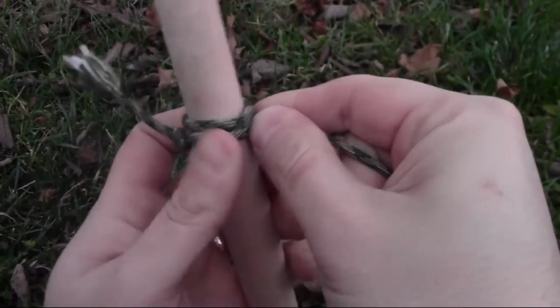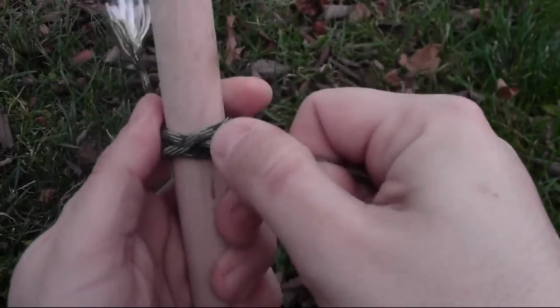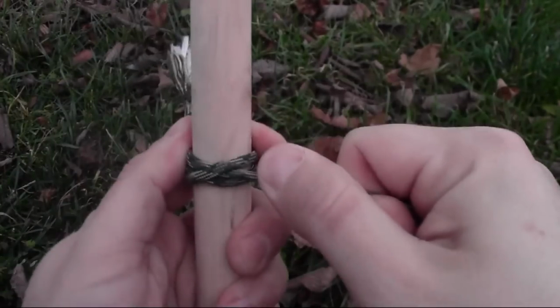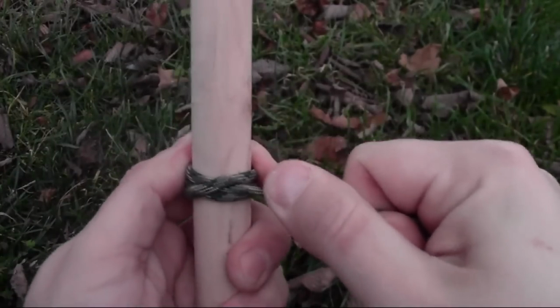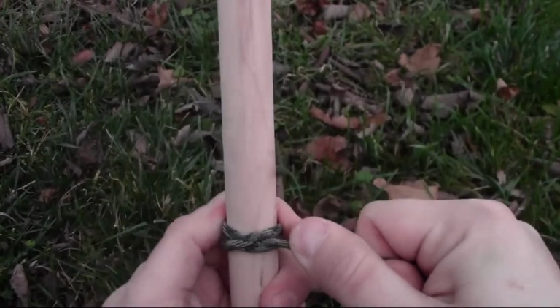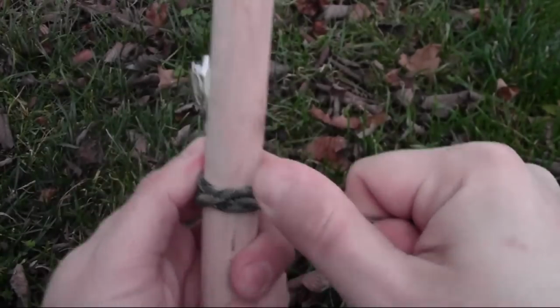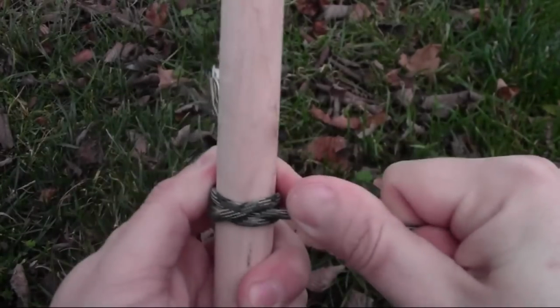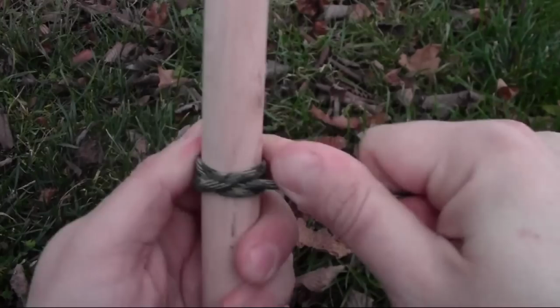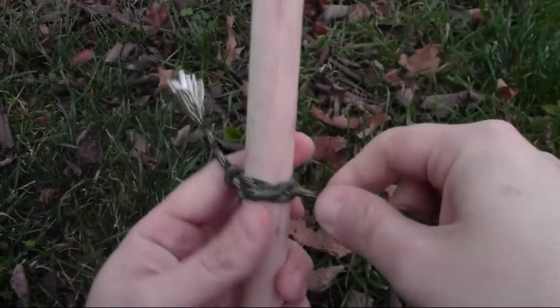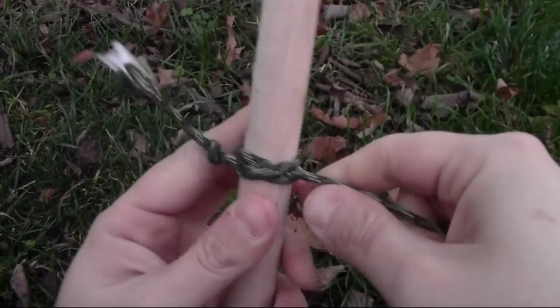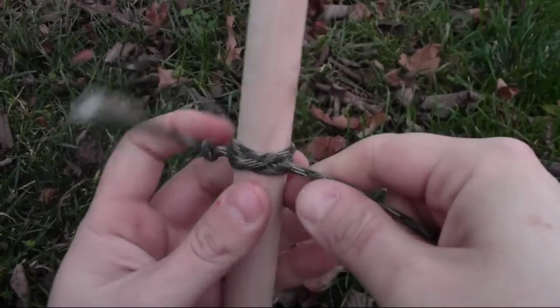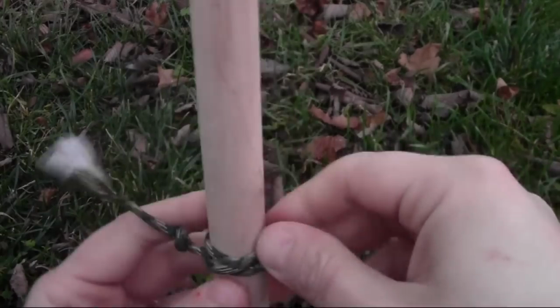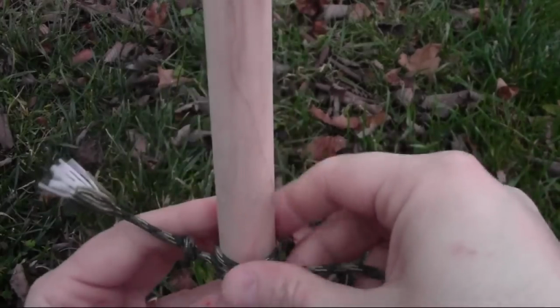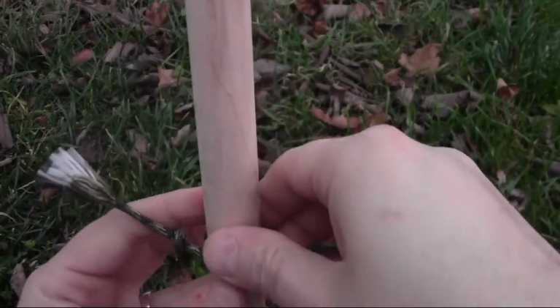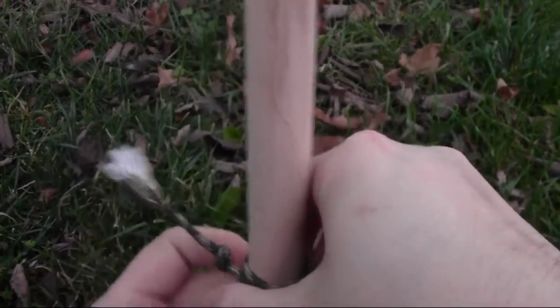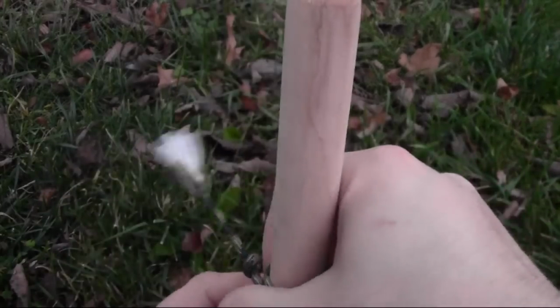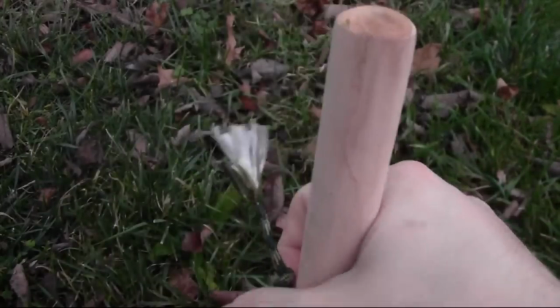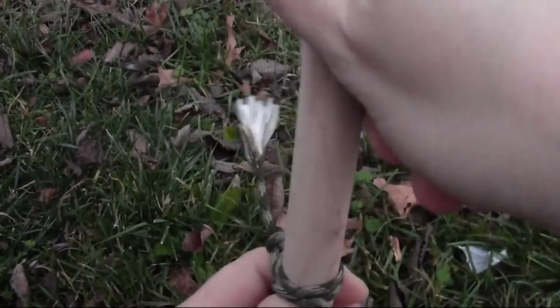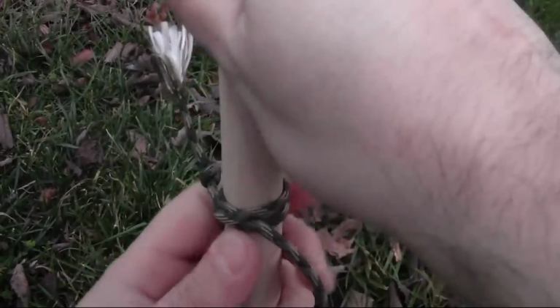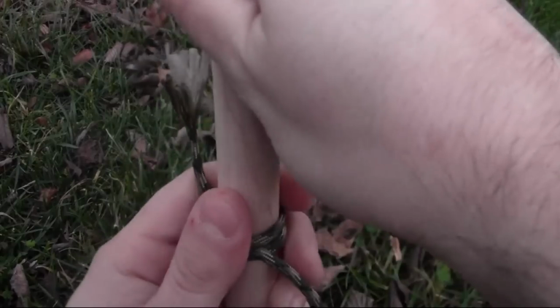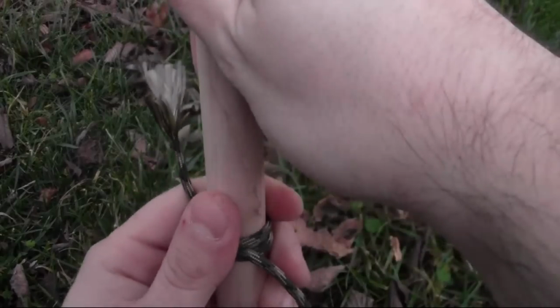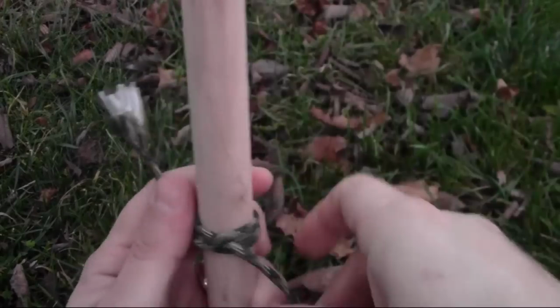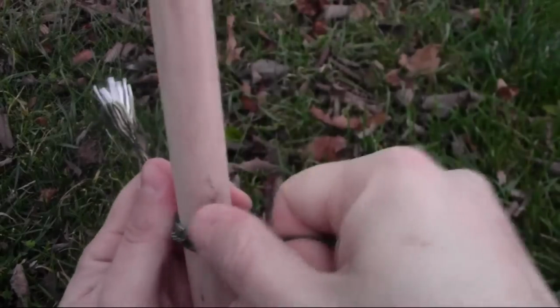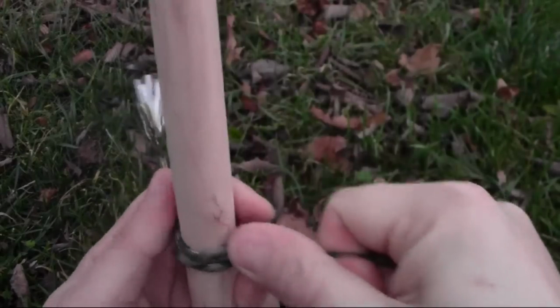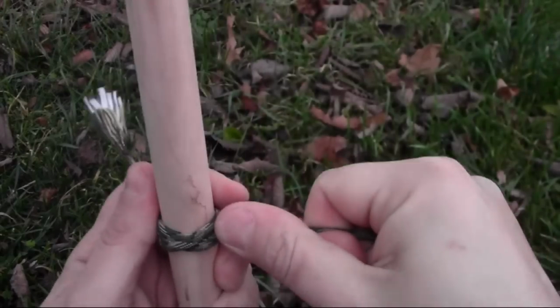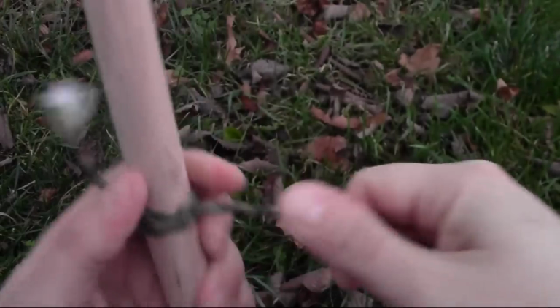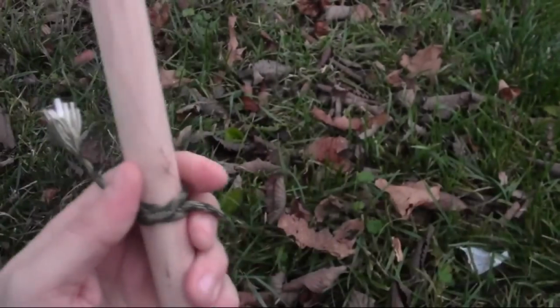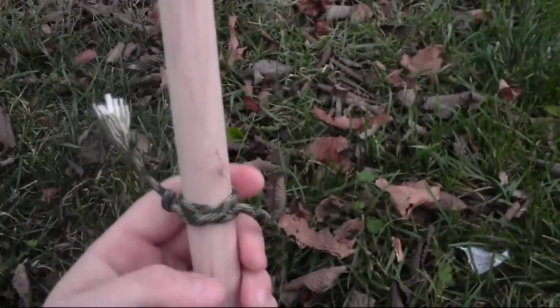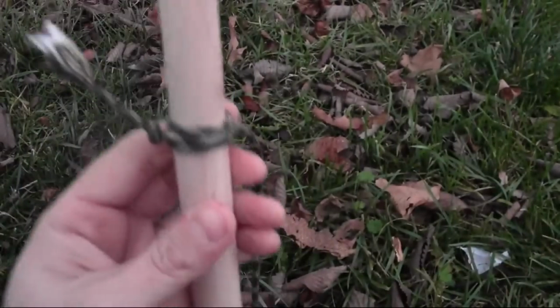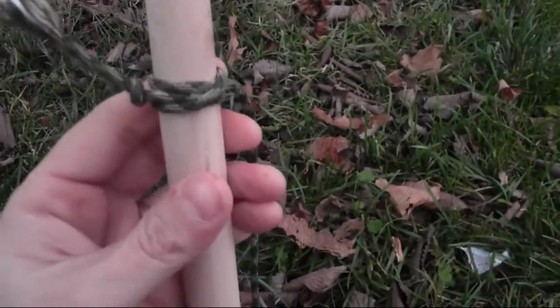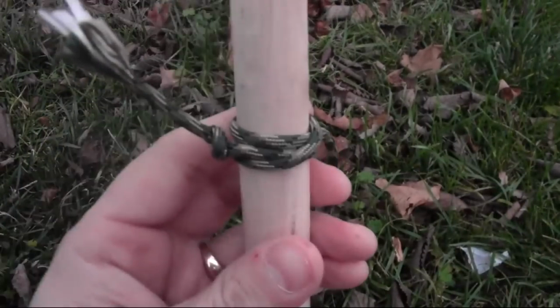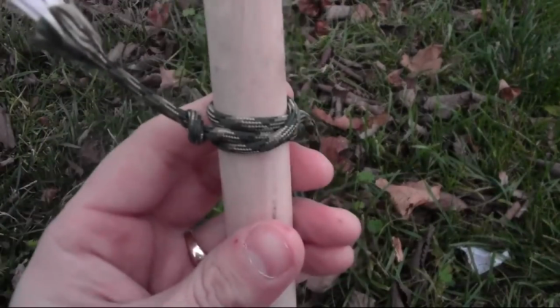Tighten that up — make sure you can pull that tight. It's one of those knots that holds up pretty well but will come undone when you need it to. Now that I've got my clove hitch done, I'm going to move on to the wrapping.